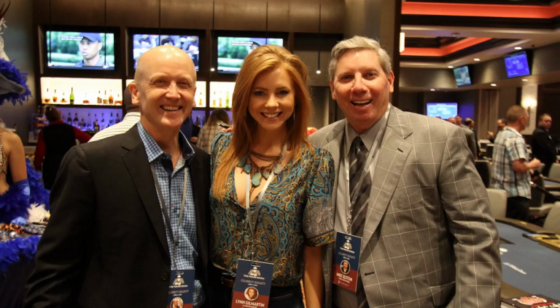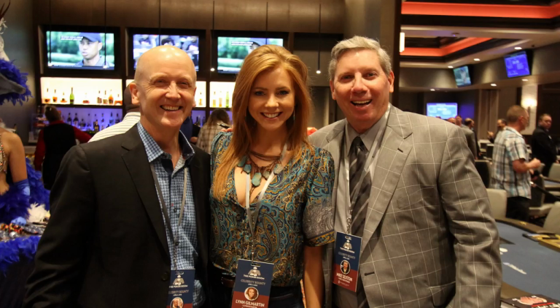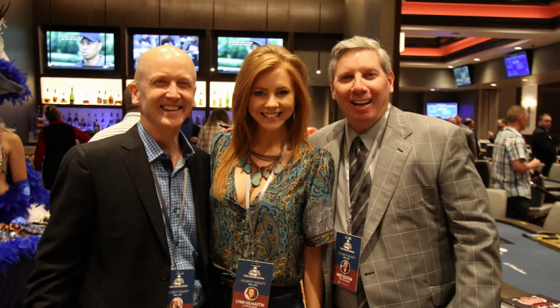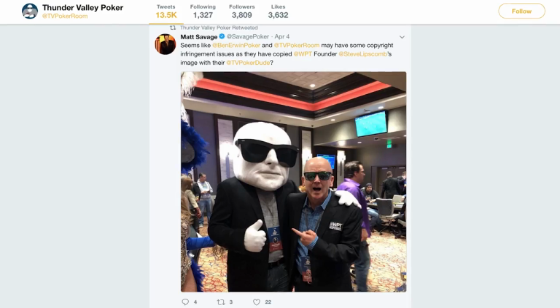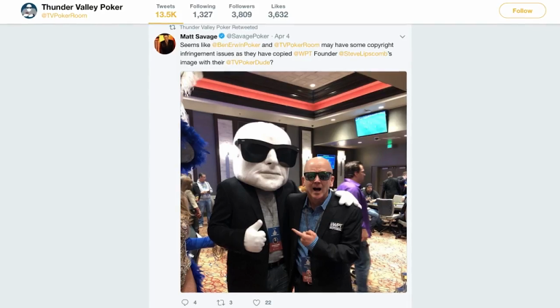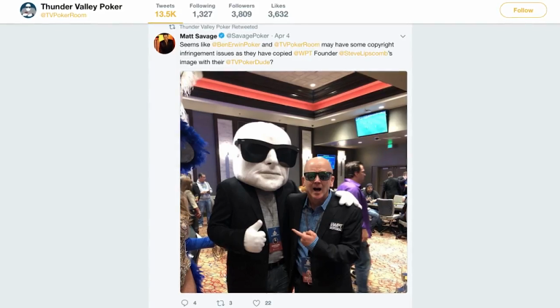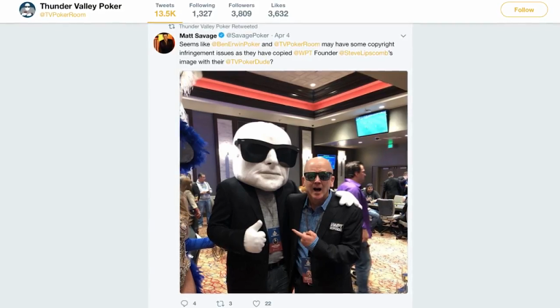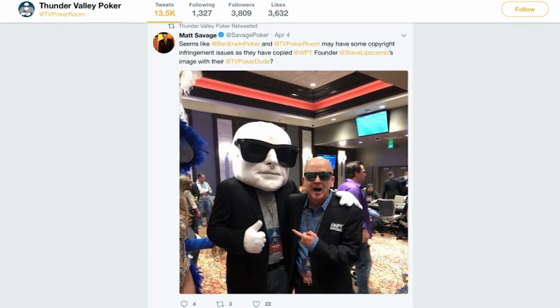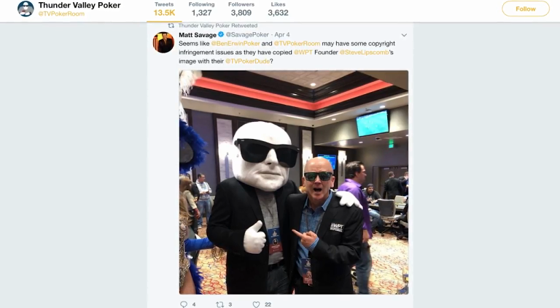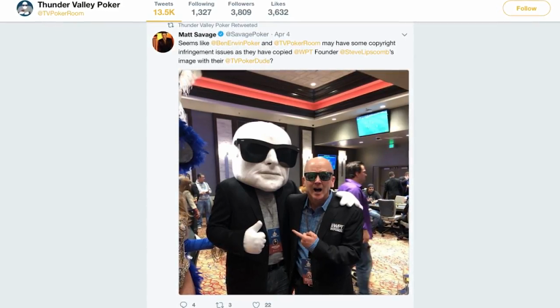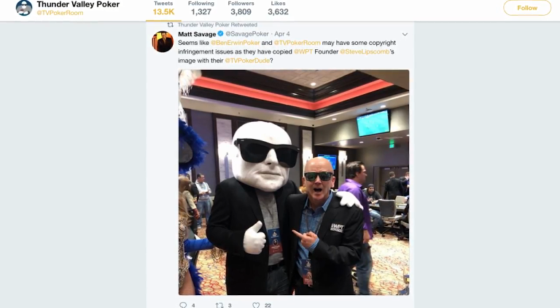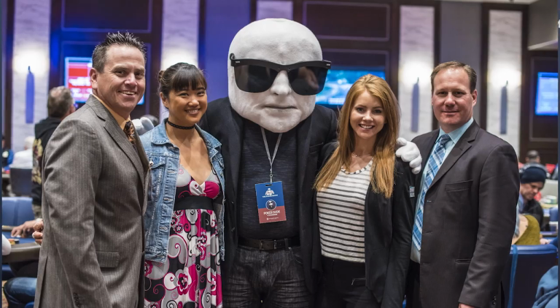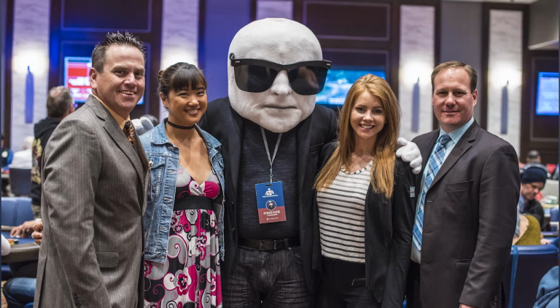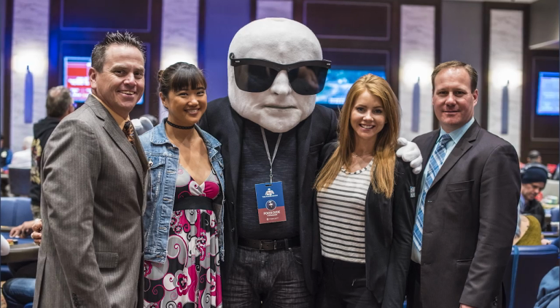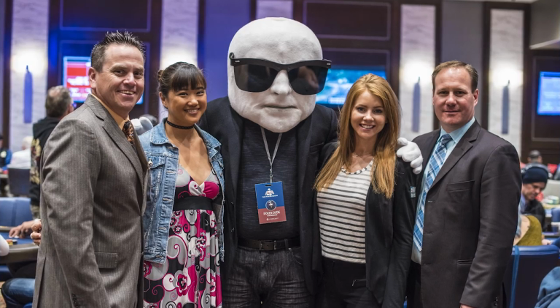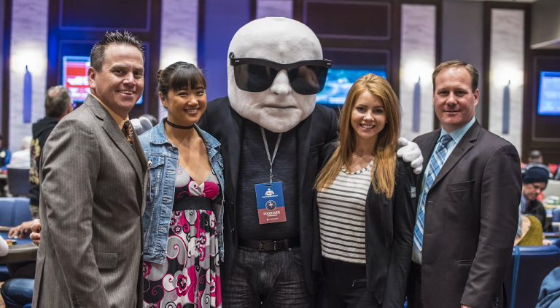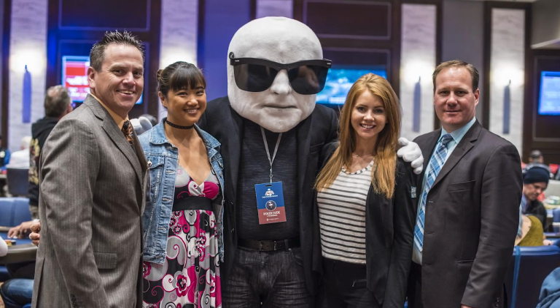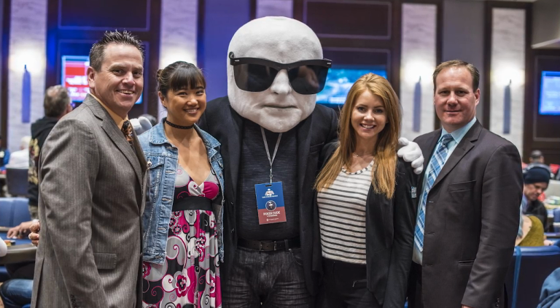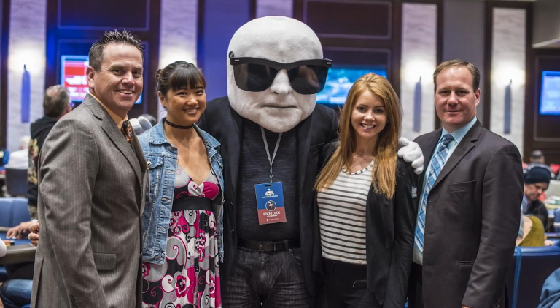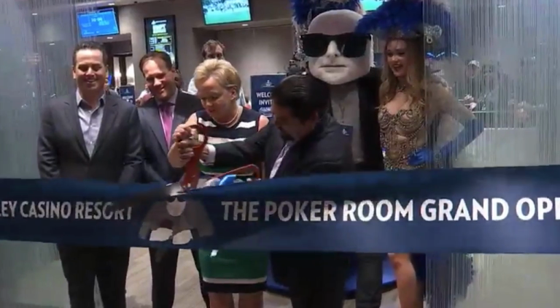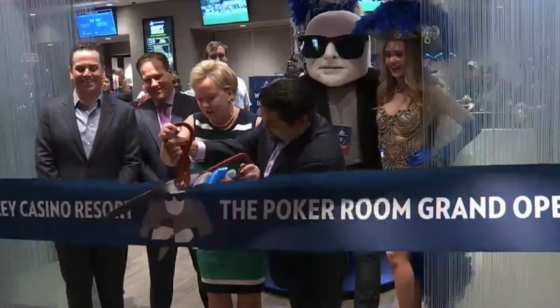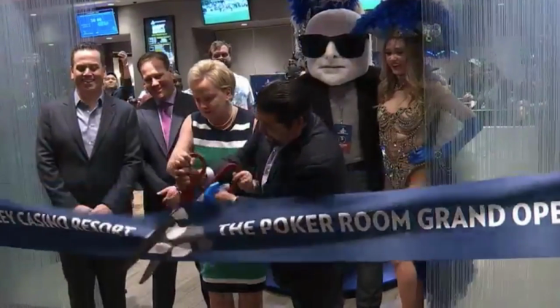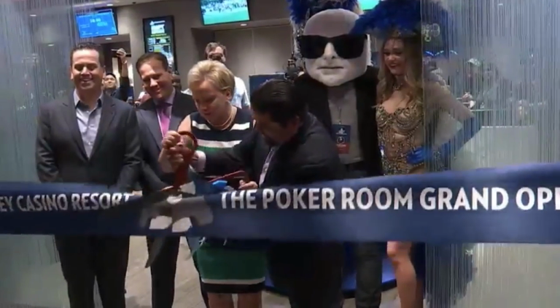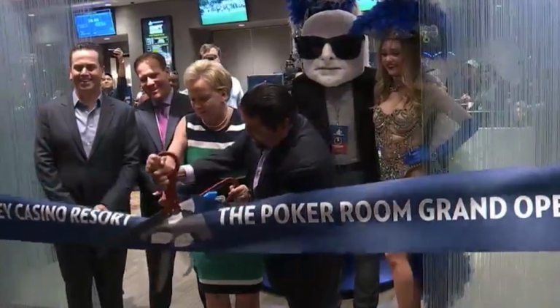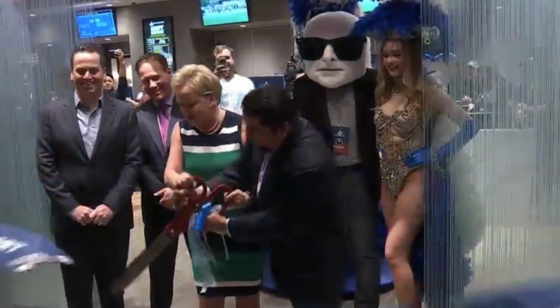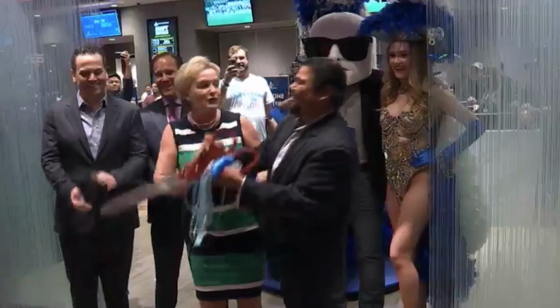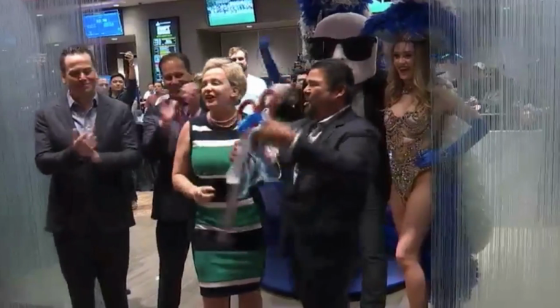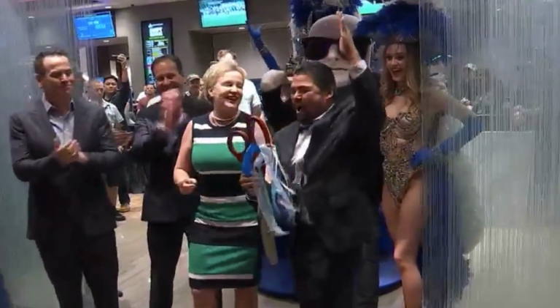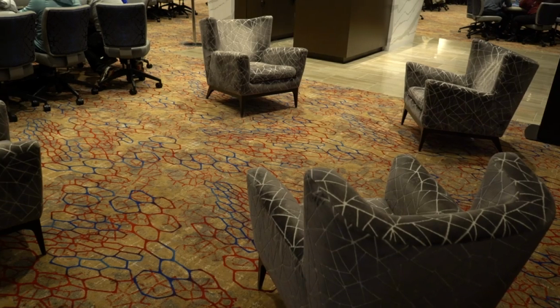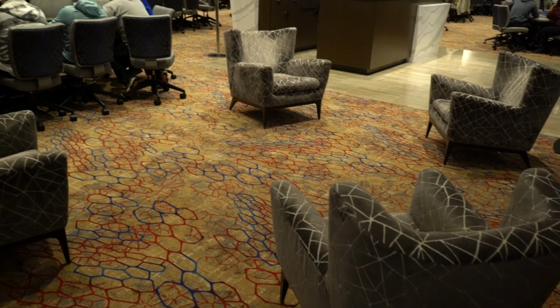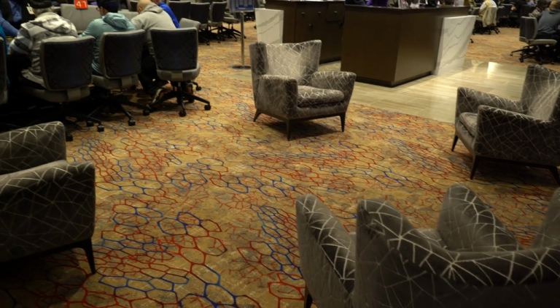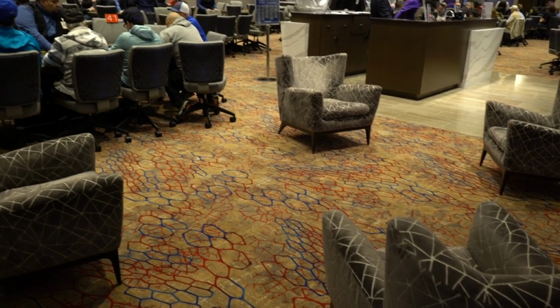We also had WPT founder Steve Lipscomb here in attendance, along with Matt Savage, Lynn Gilmartin, and a bunch of other invited guests. We were able to show off our brand new poker room that's completely separate from the casino and offers an optimal playing environment.